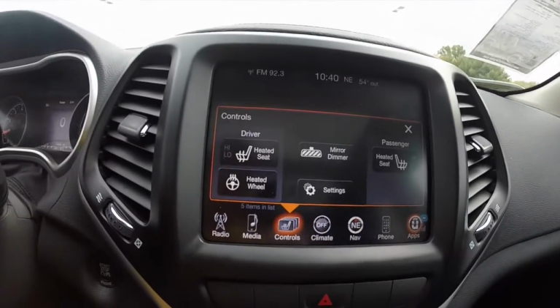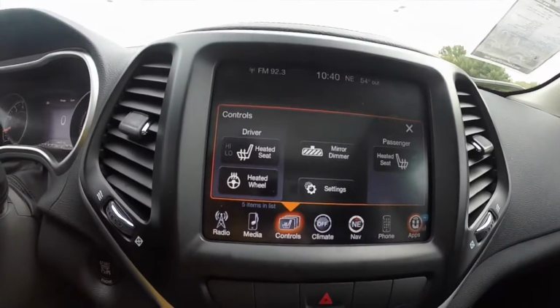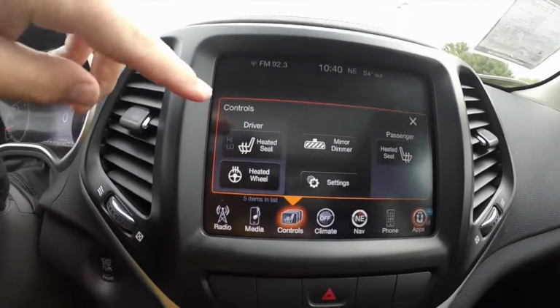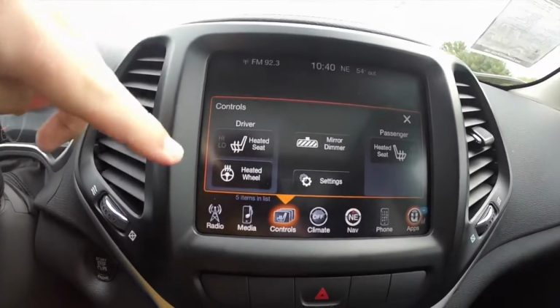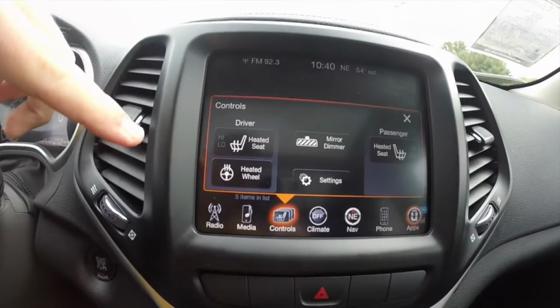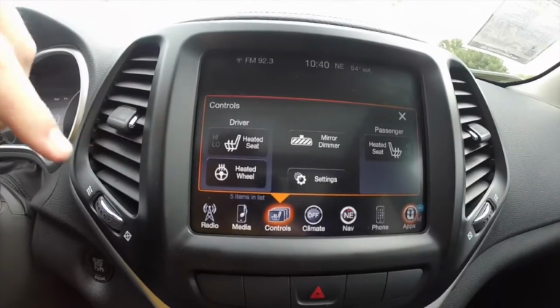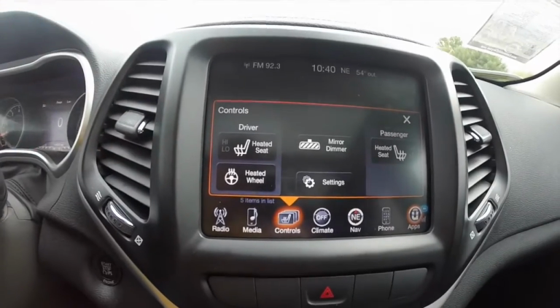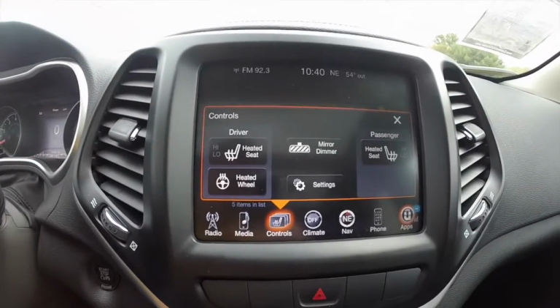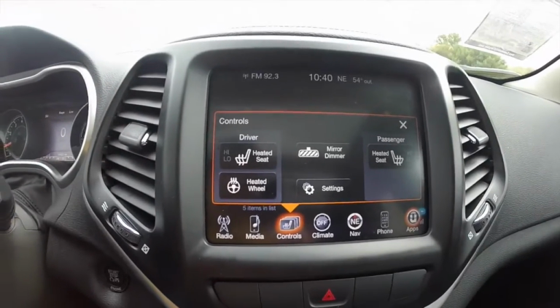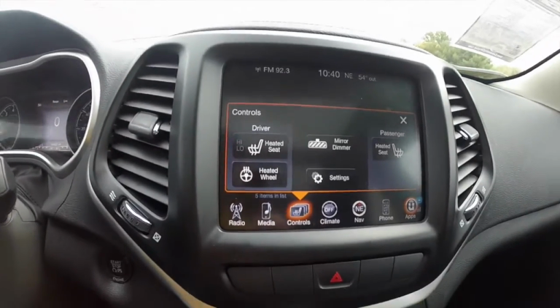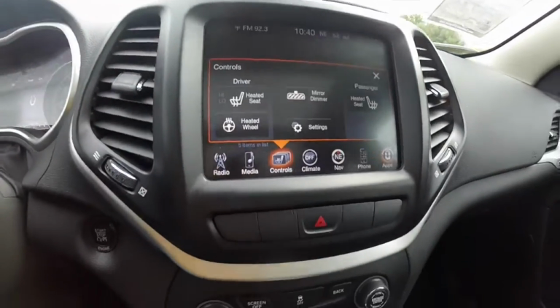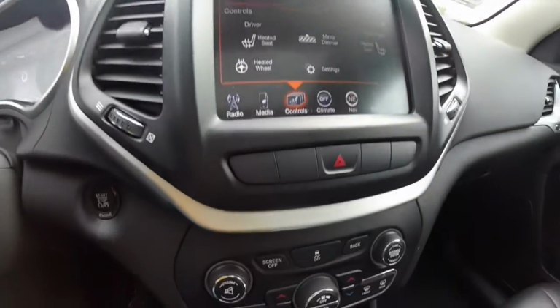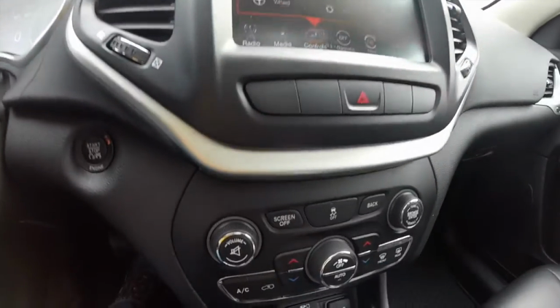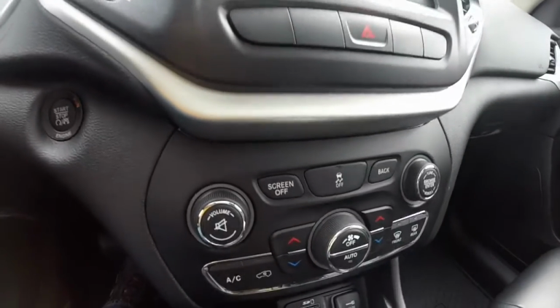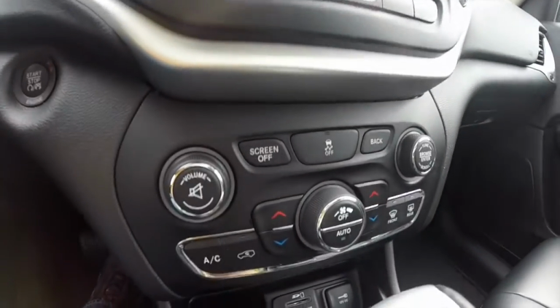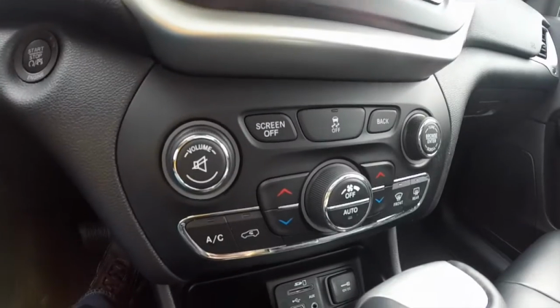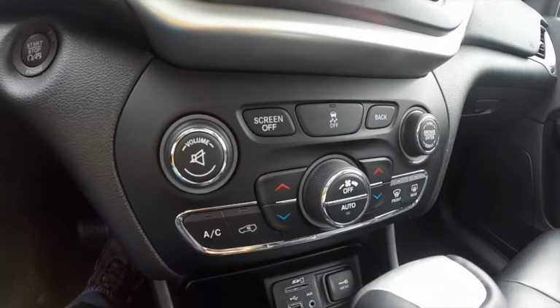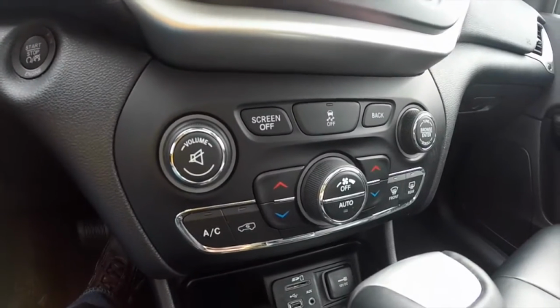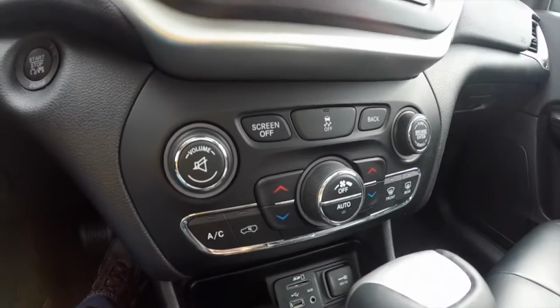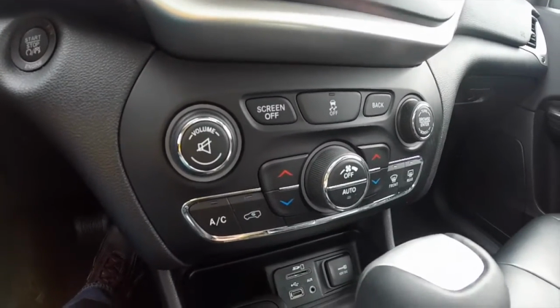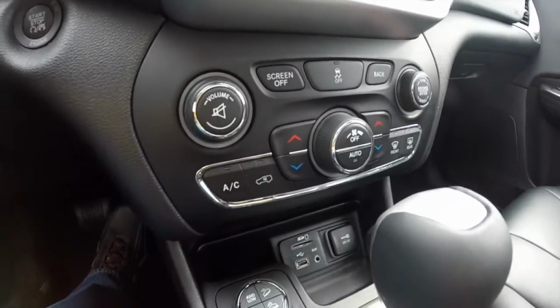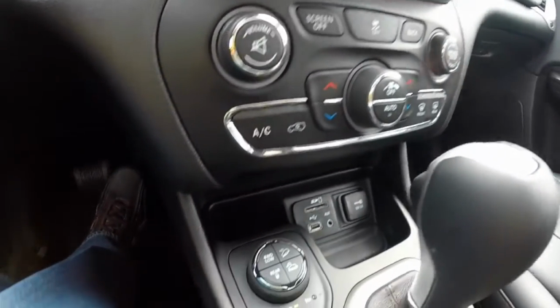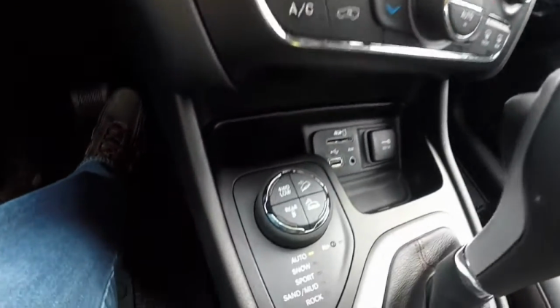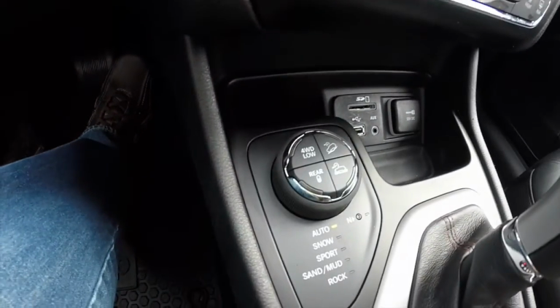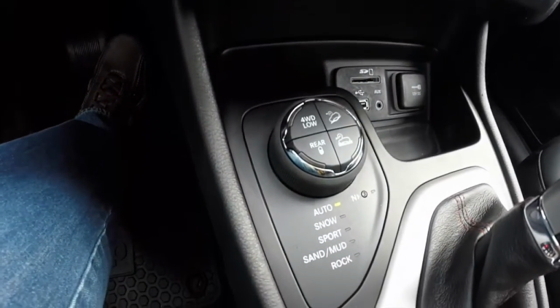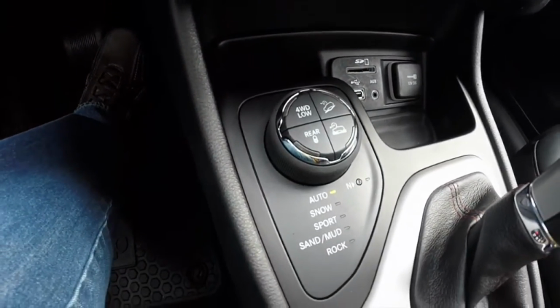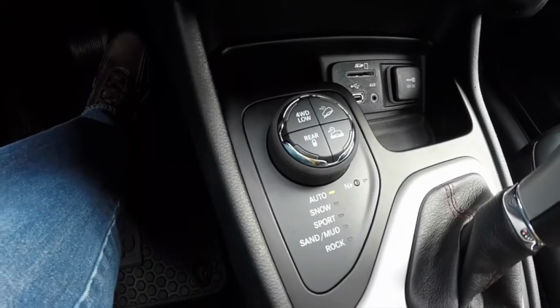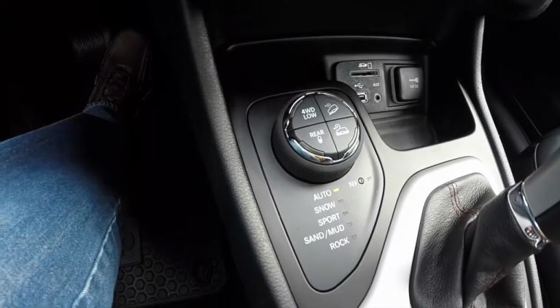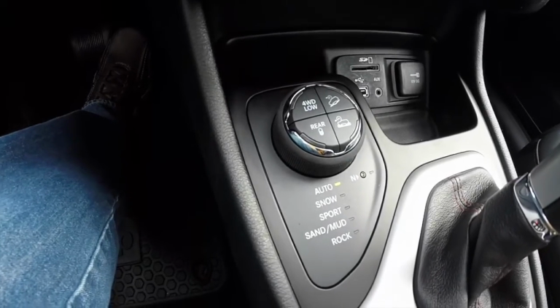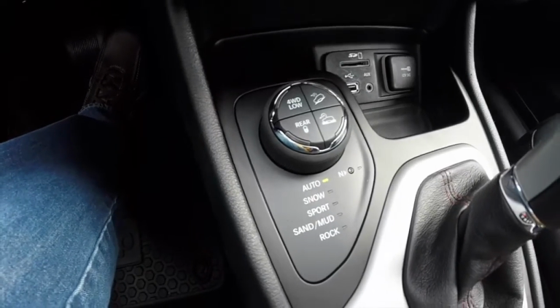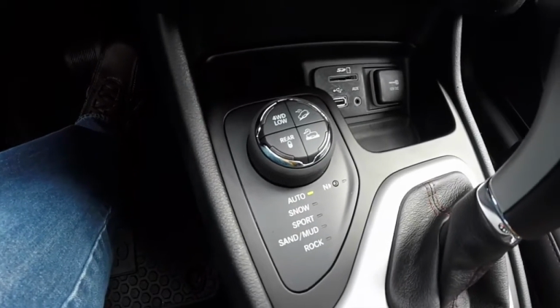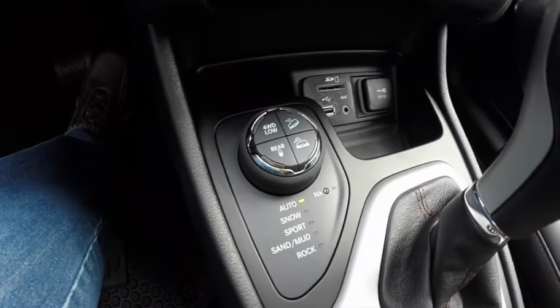The vehicle has heated seats, a heated steering wheel, and an automatic dimming rear view mirror. Climate and audio controls are replicated below, and you've got your select terrain control panel here.